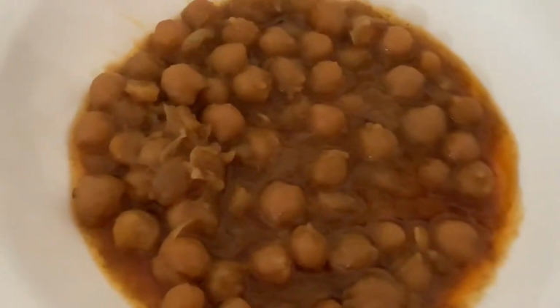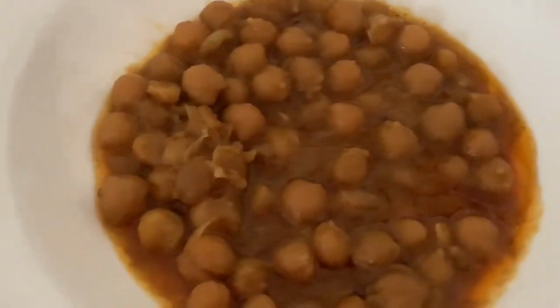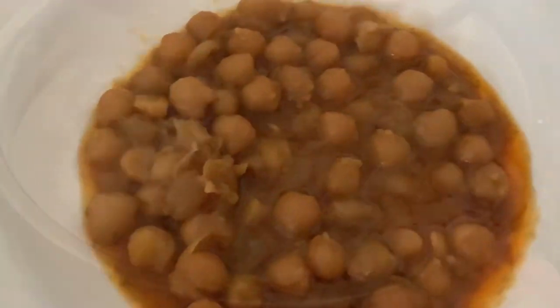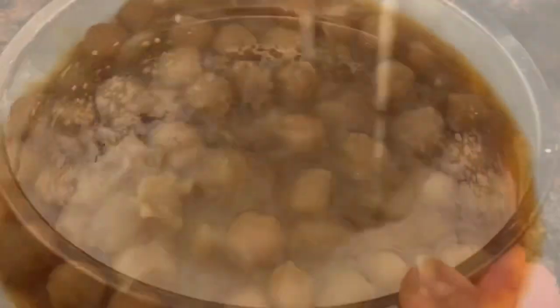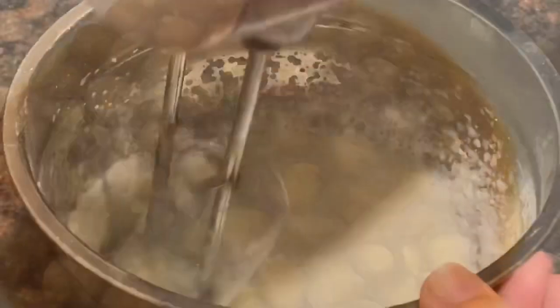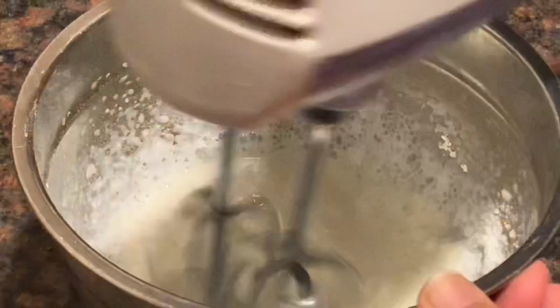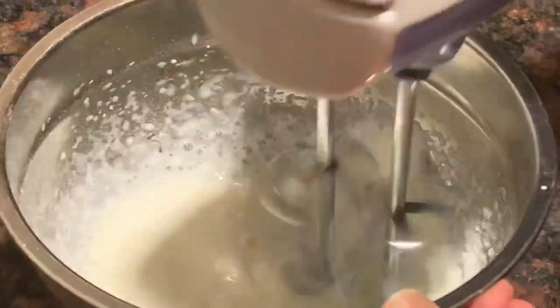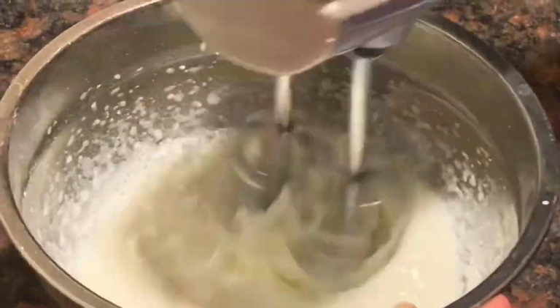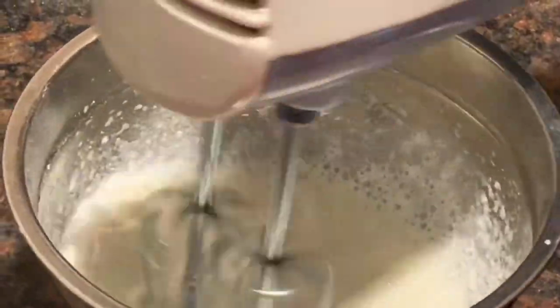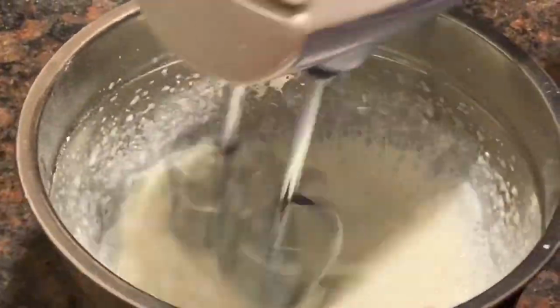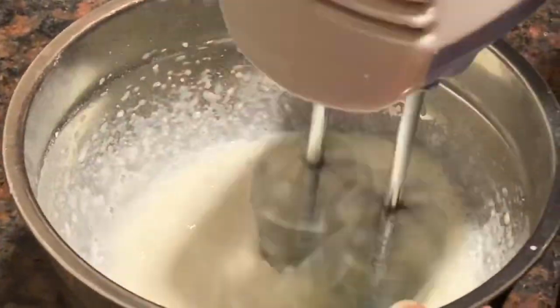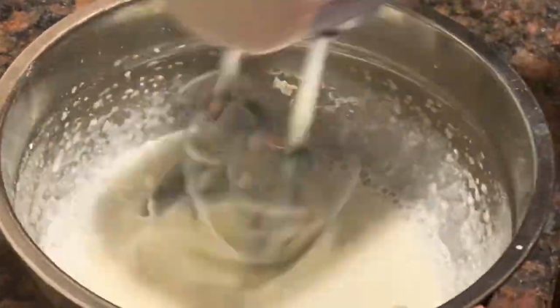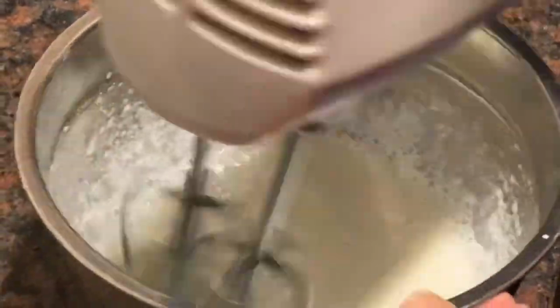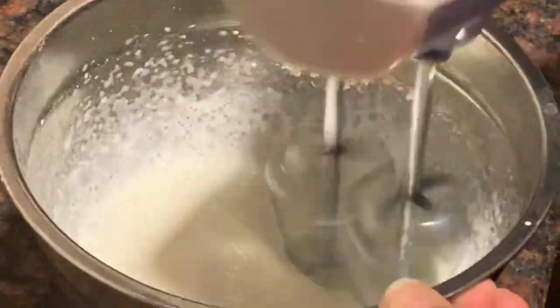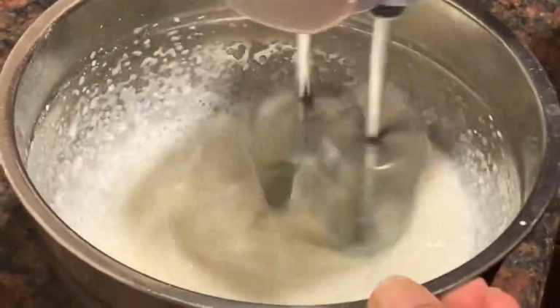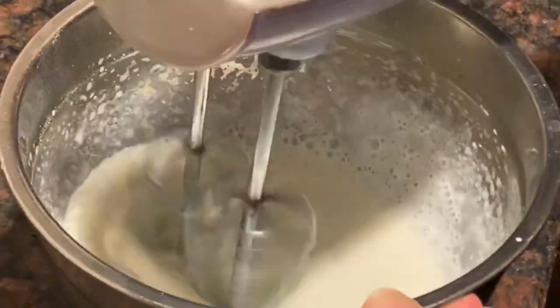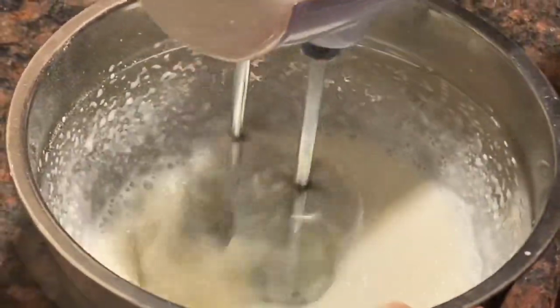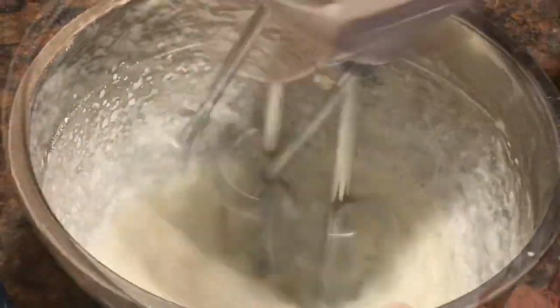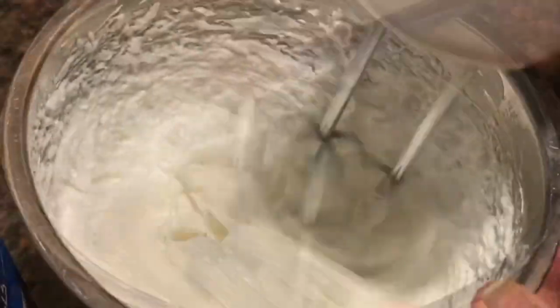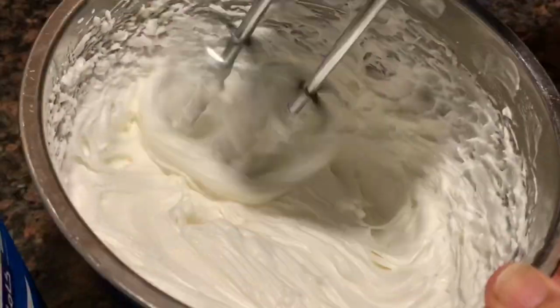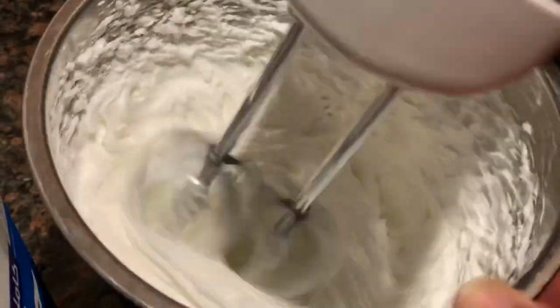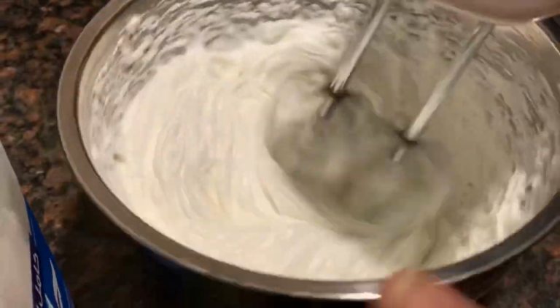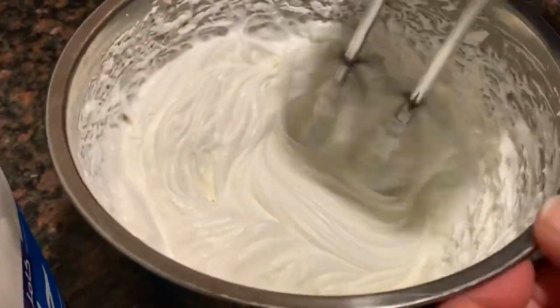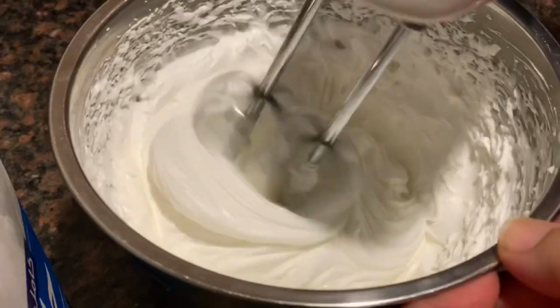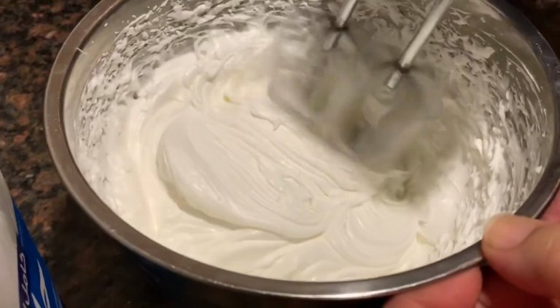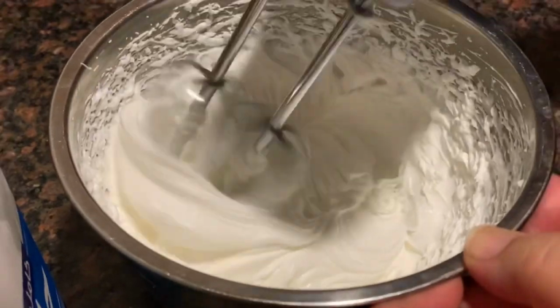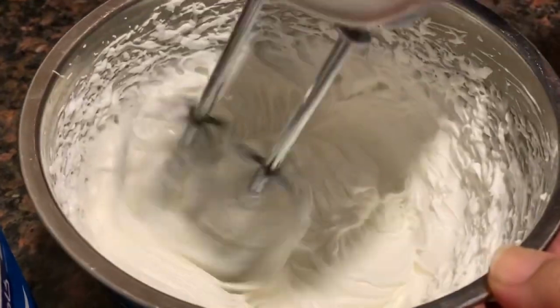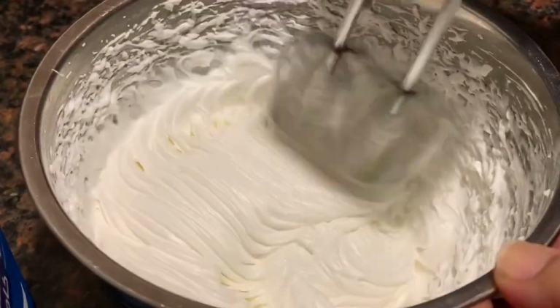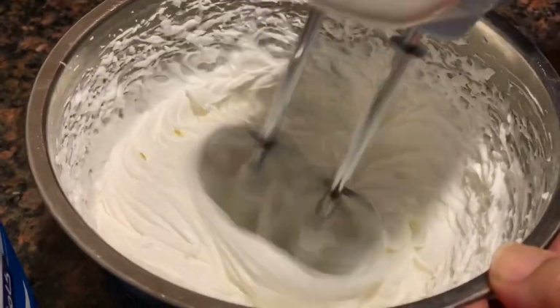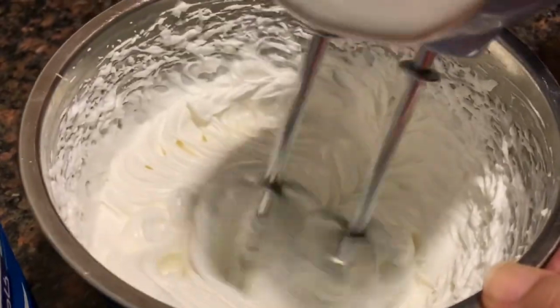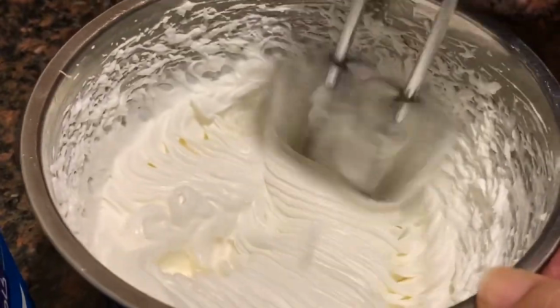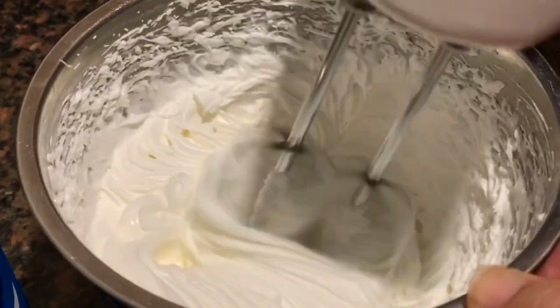After getting done with breakfast, it was time to frost our mini cake and cupcakes. So here we are whipping up some cream so that we can frost them.